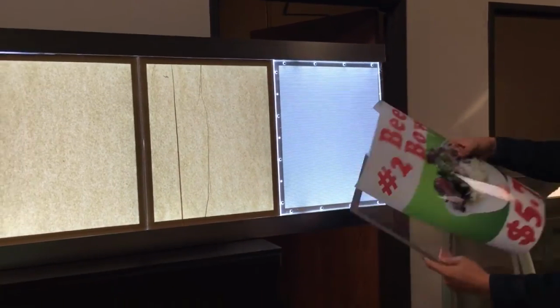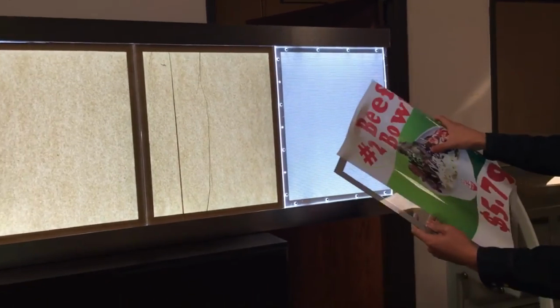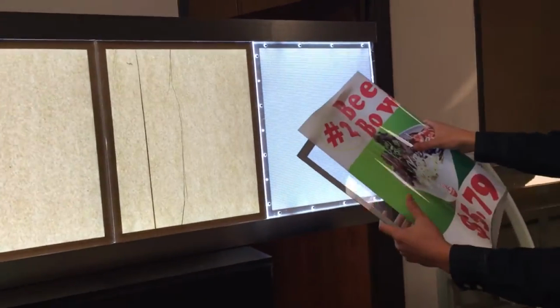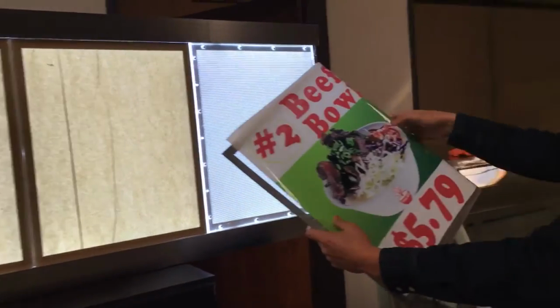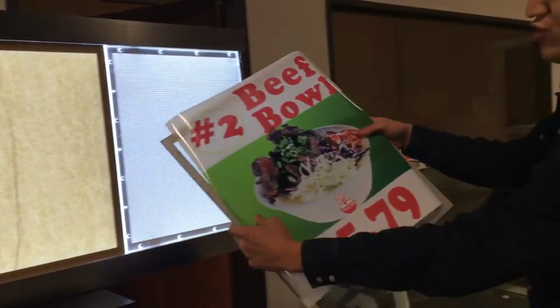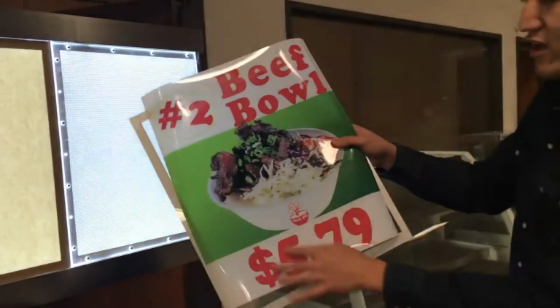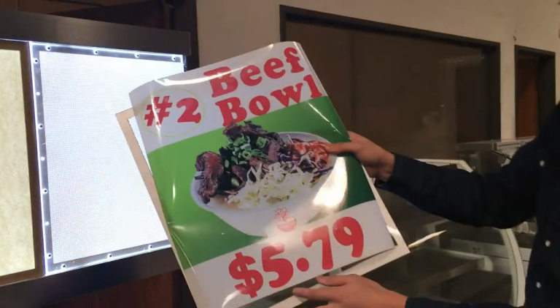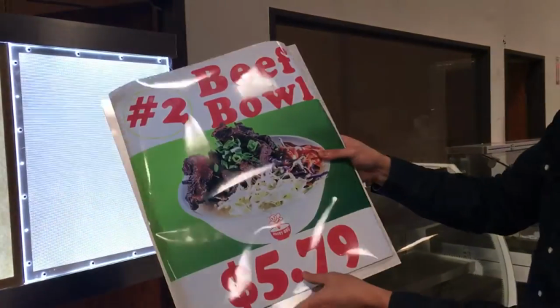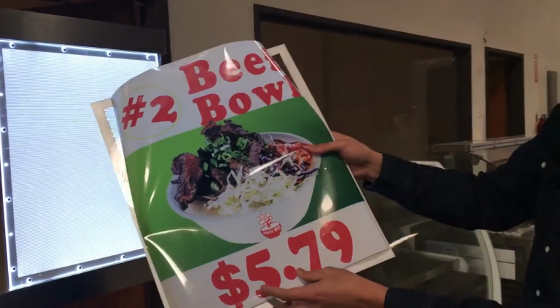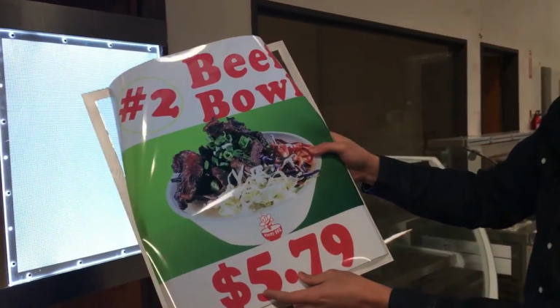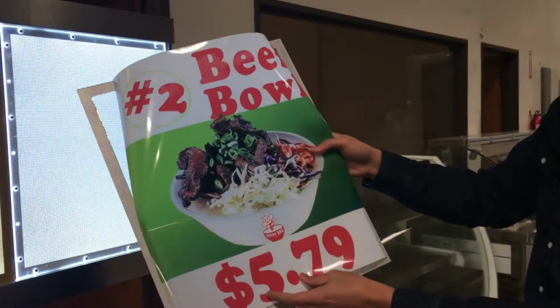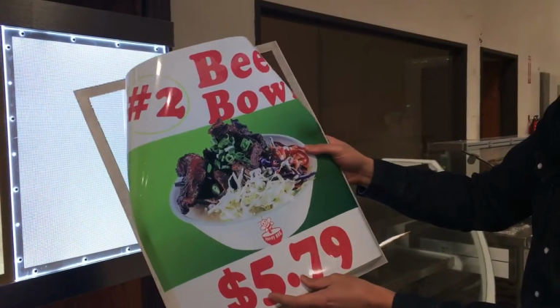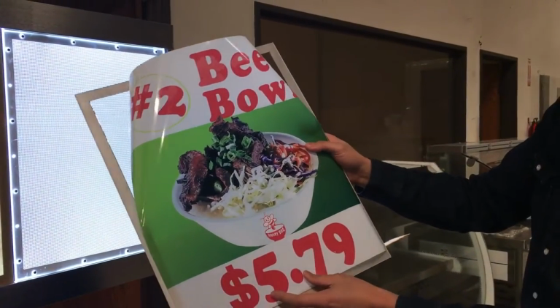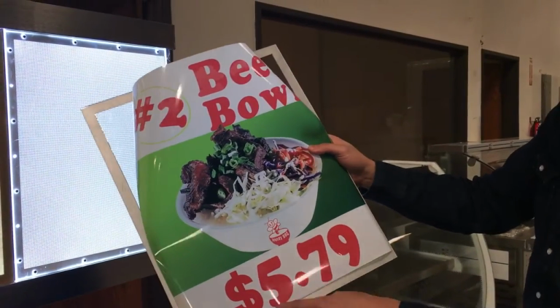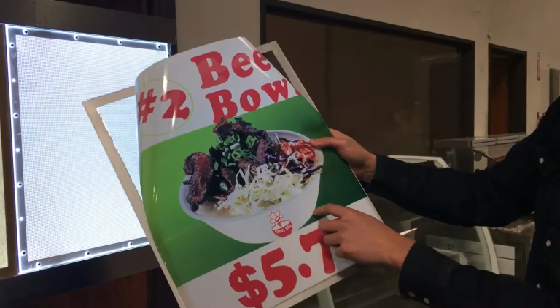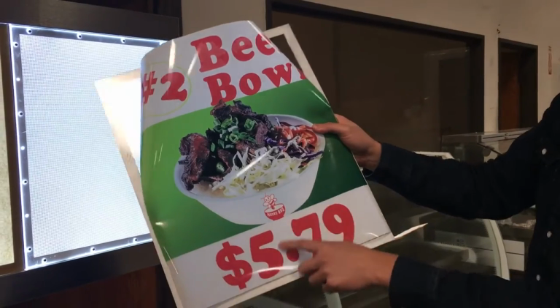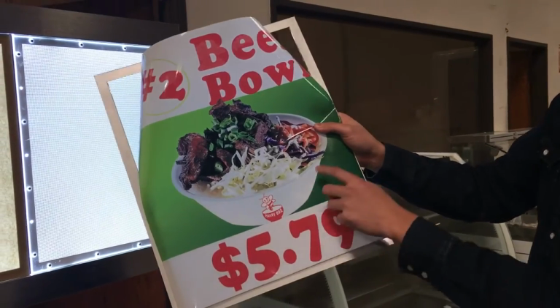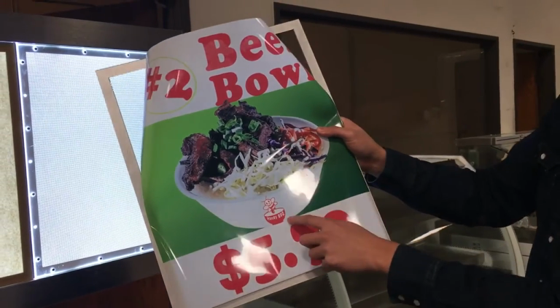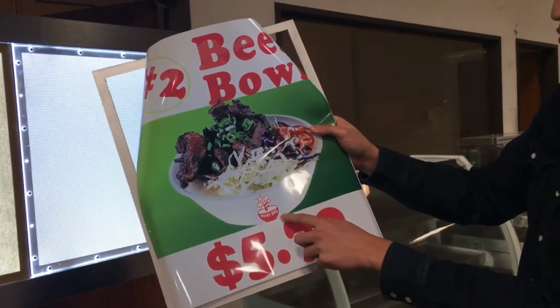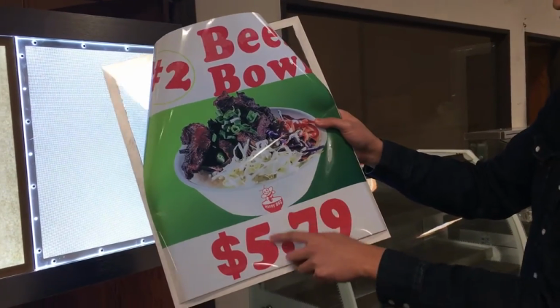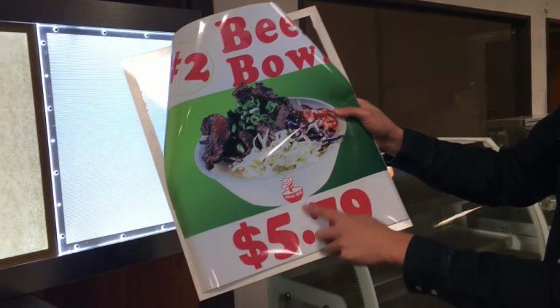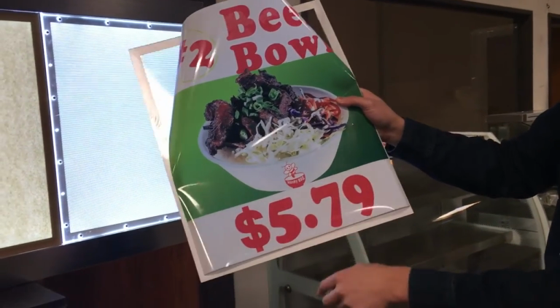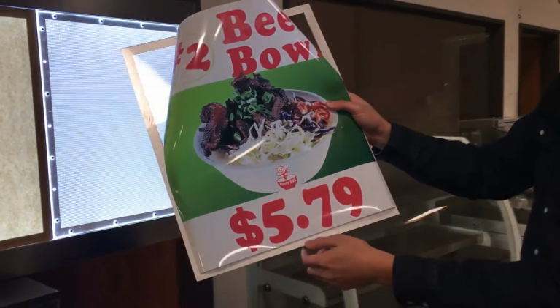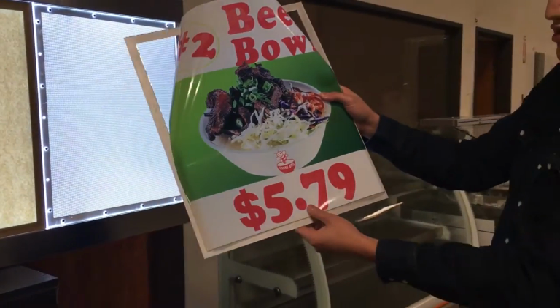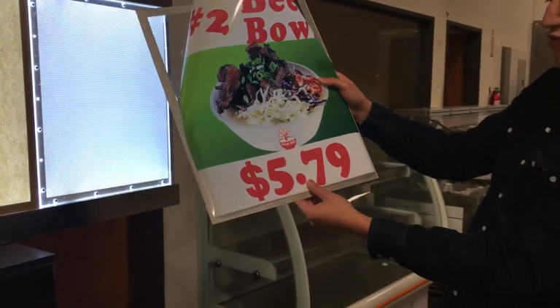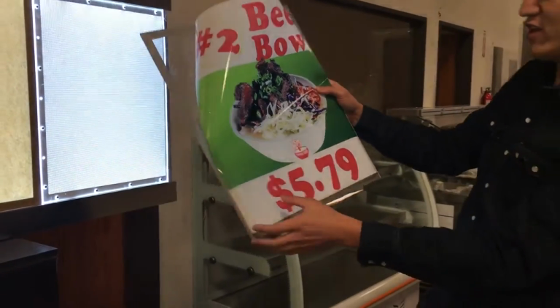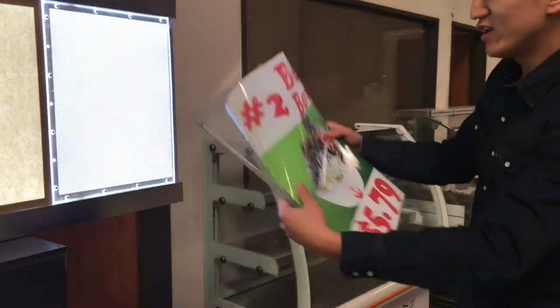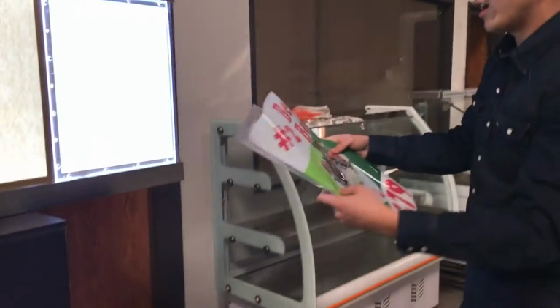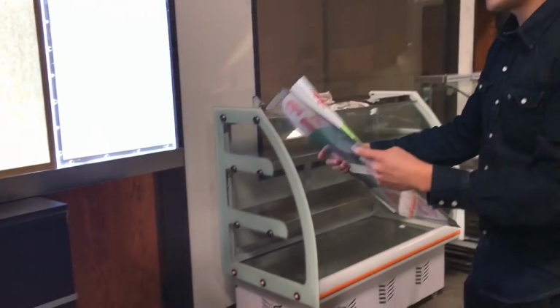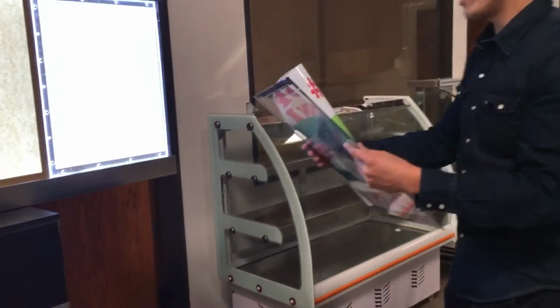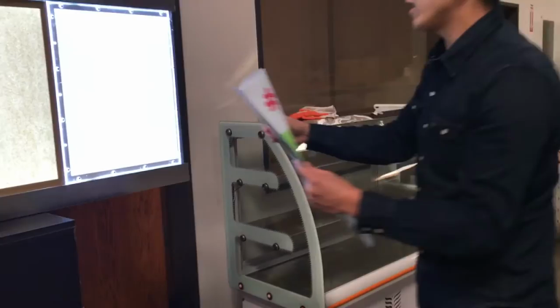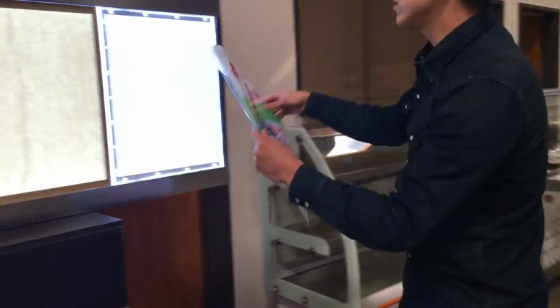For this sign picture, you can go to any sign store and make the plastic picture or make a printing. It's easy to find, and you just place it on the inside.